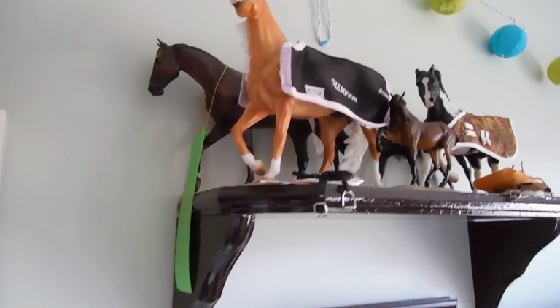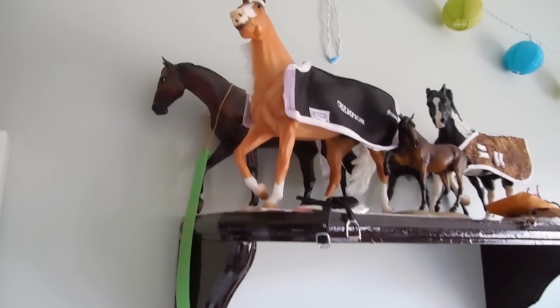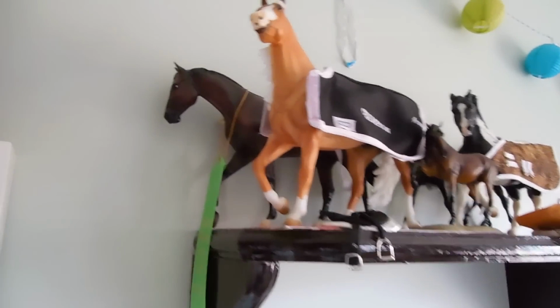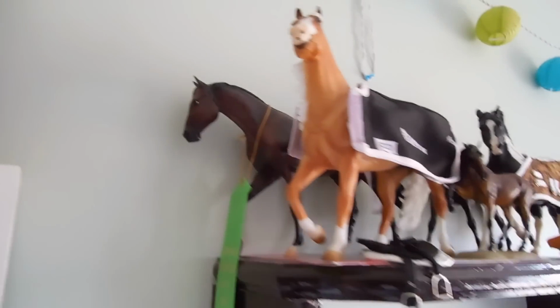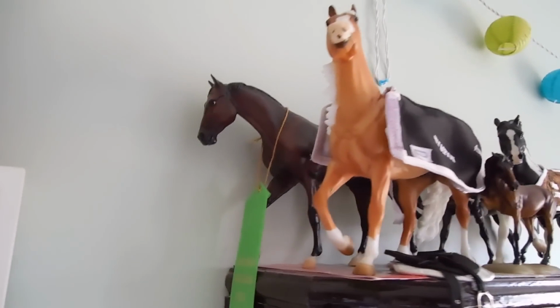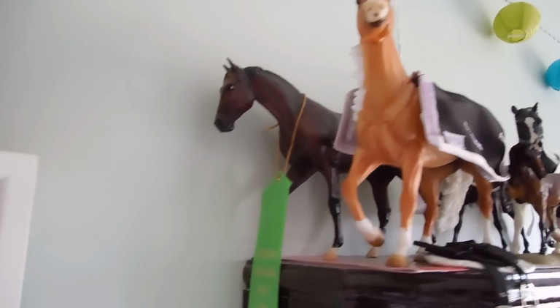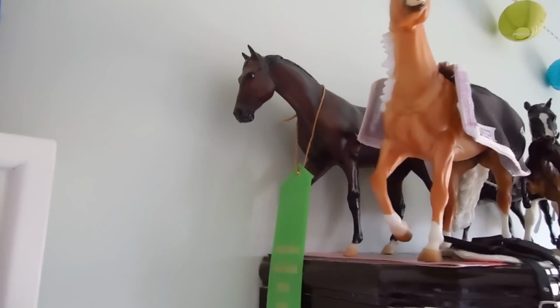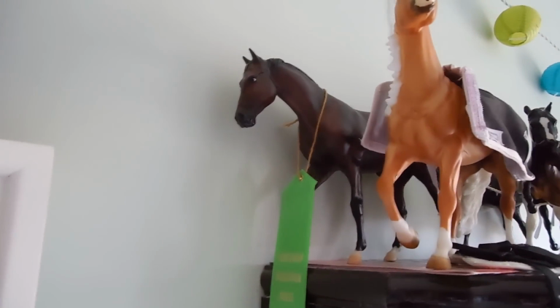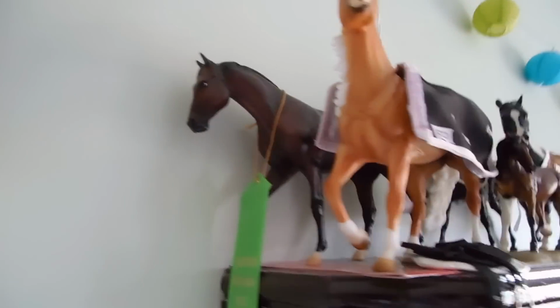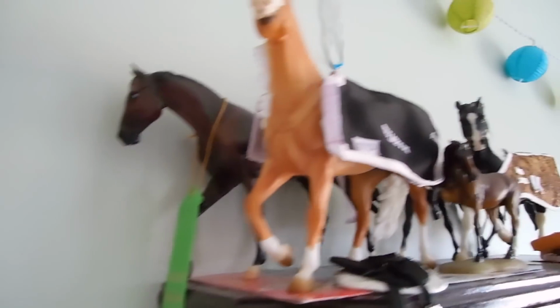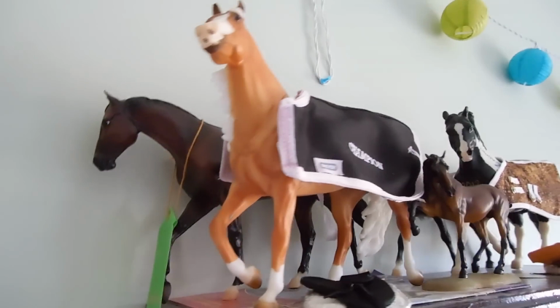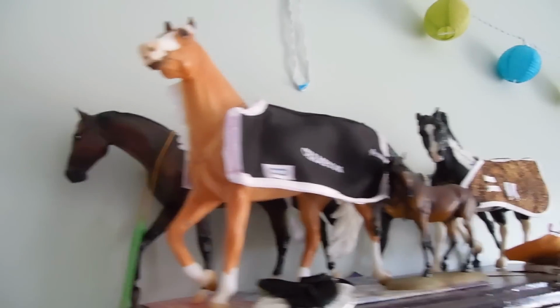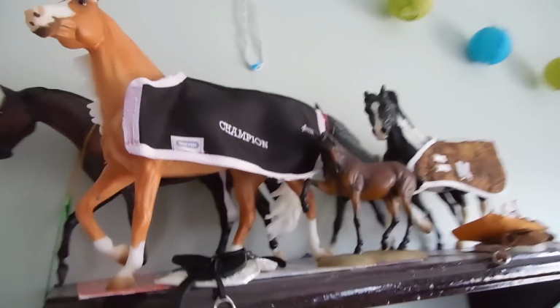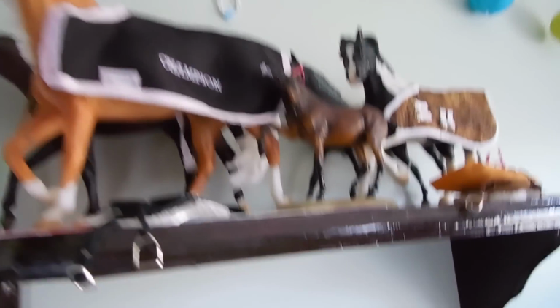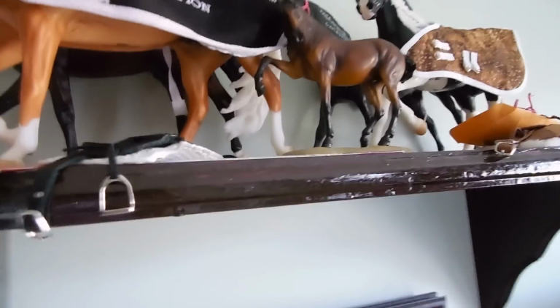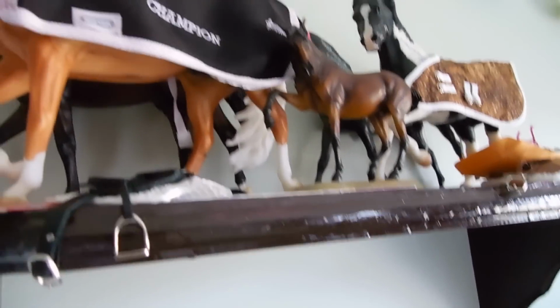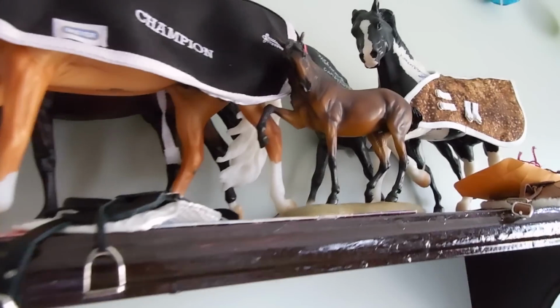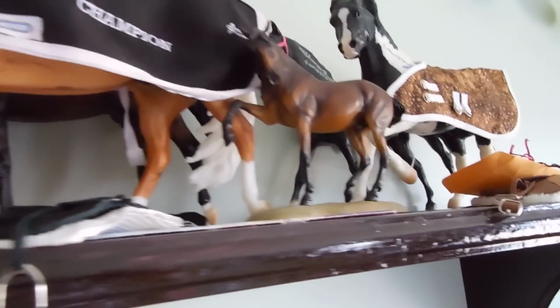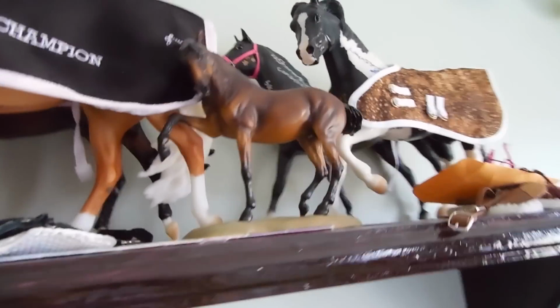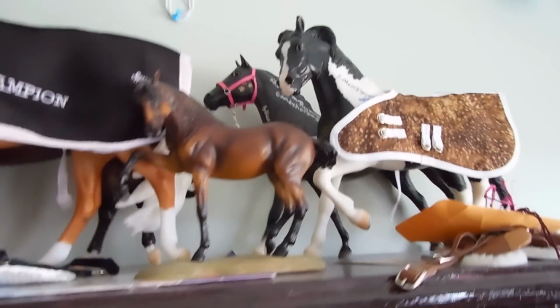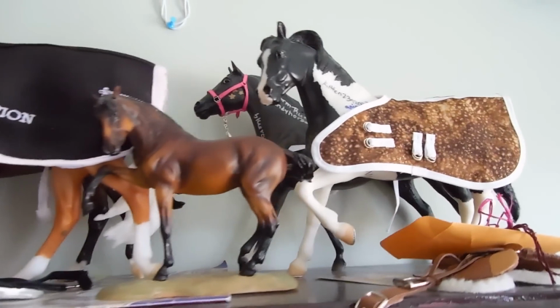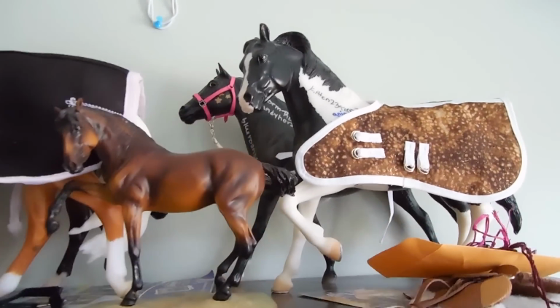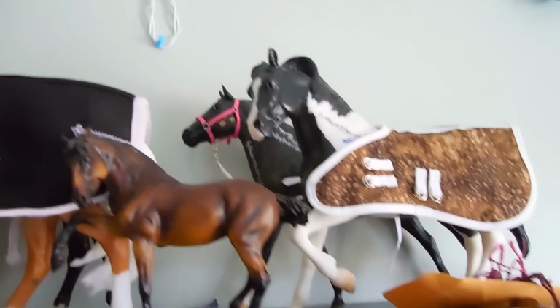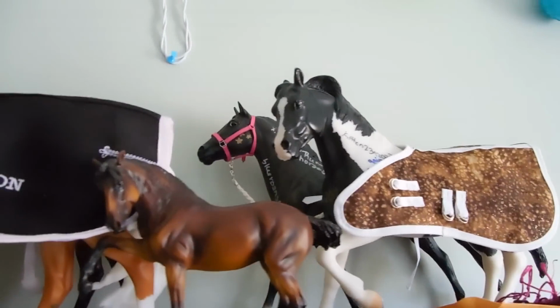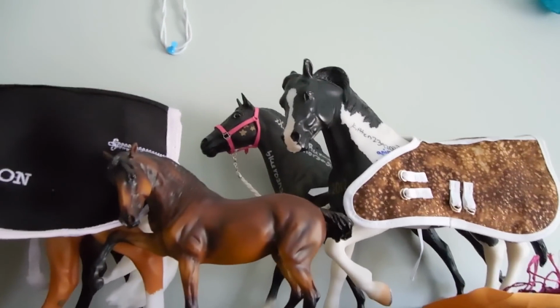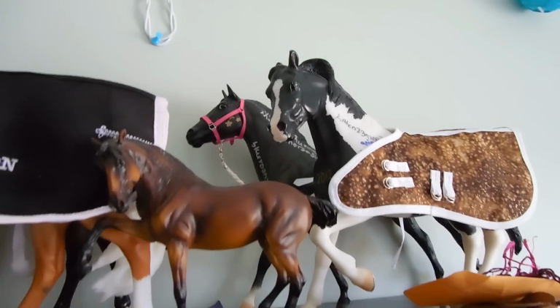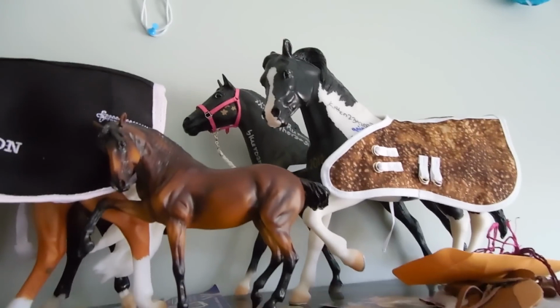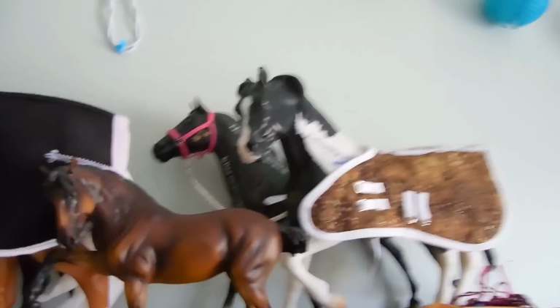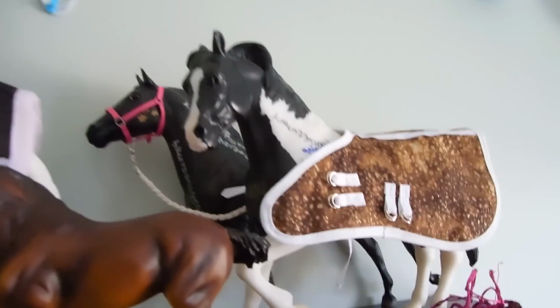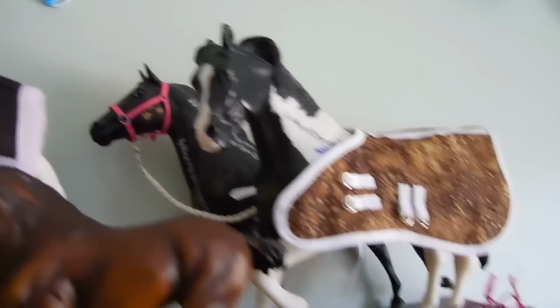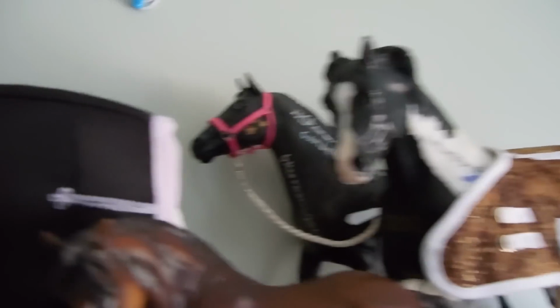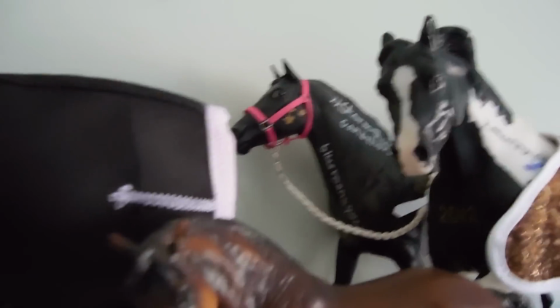Up here on just a random stuffed shelf there's Fruego, Smart and Shiny, this is Raid for the World Resin, and my two YouTube meet horses from 2012 and 2013.